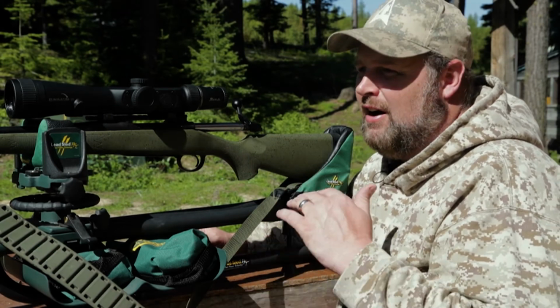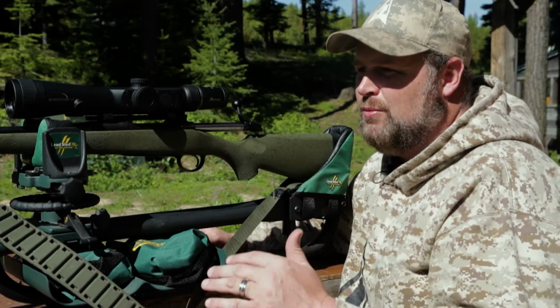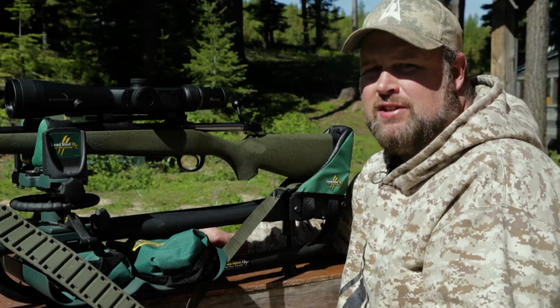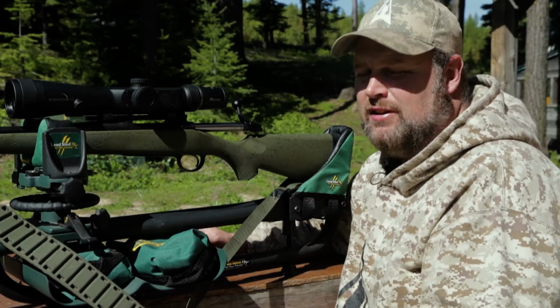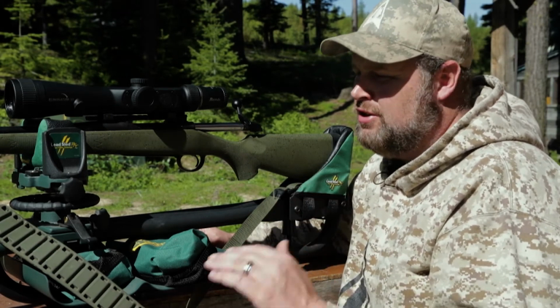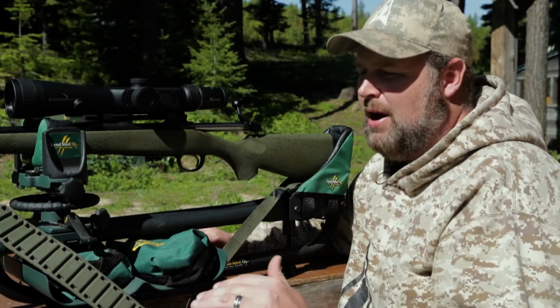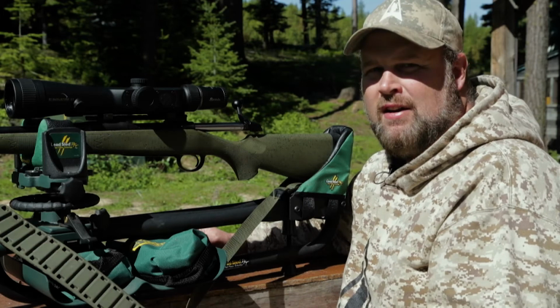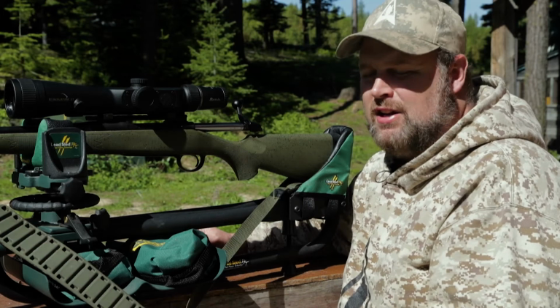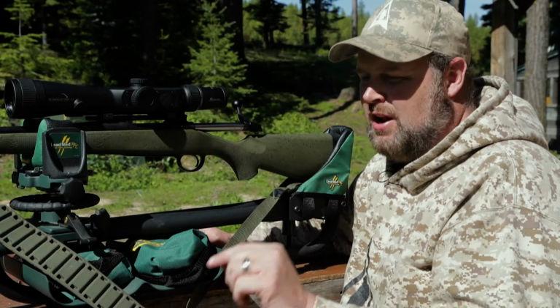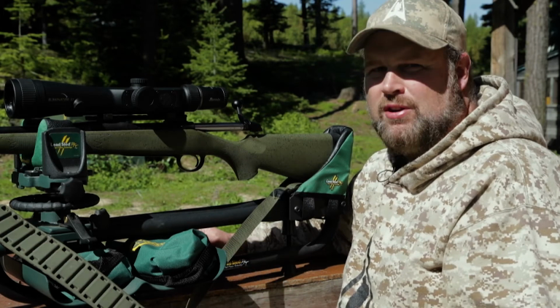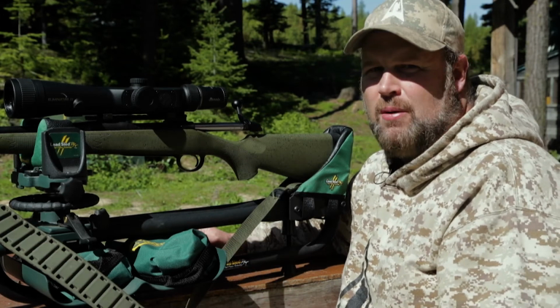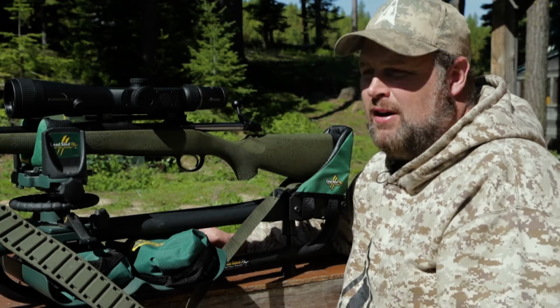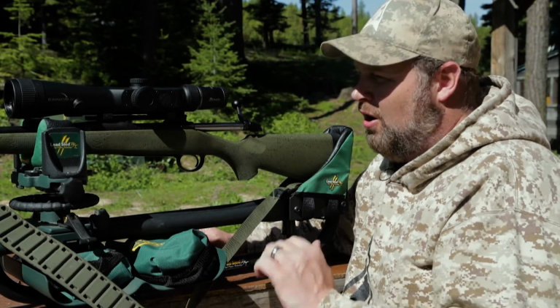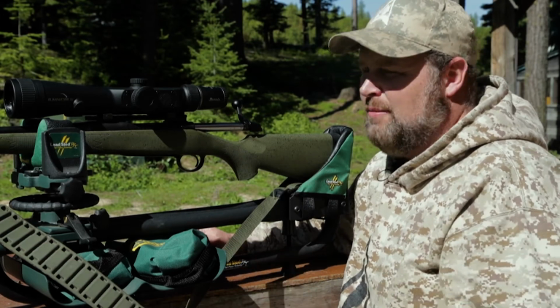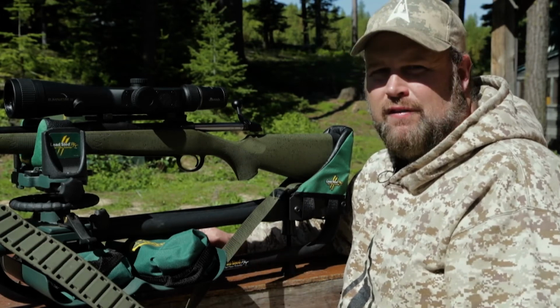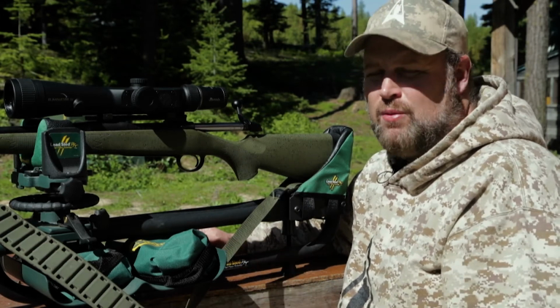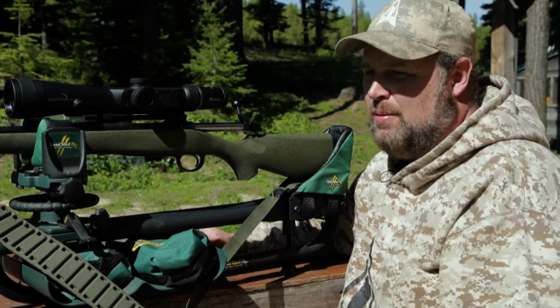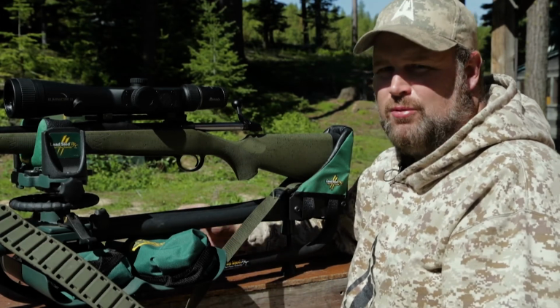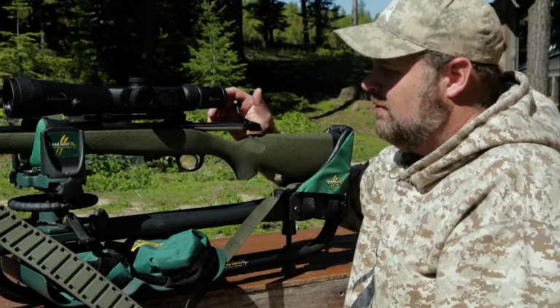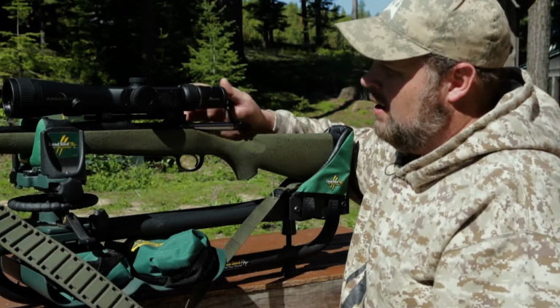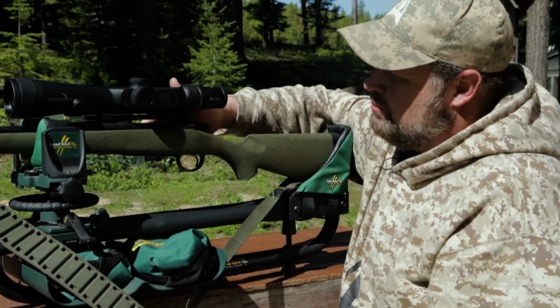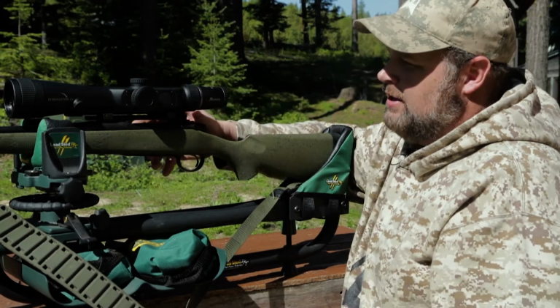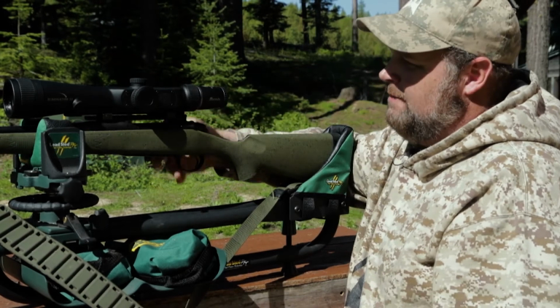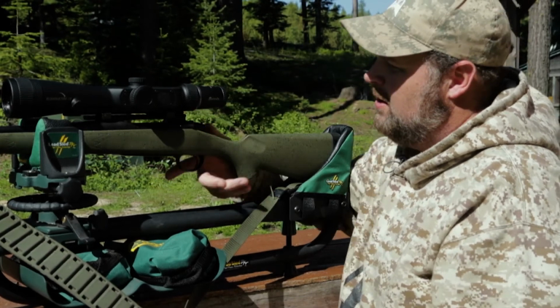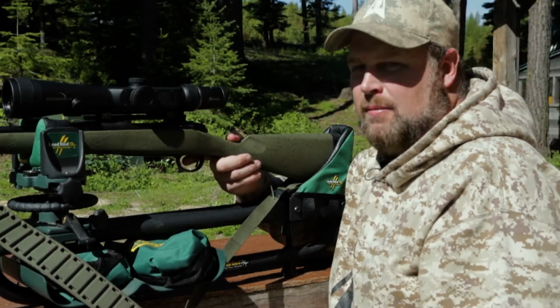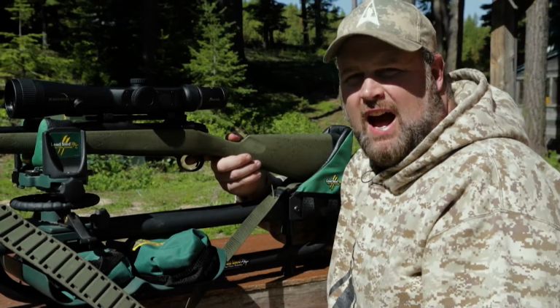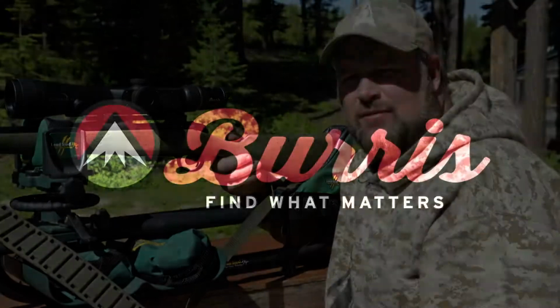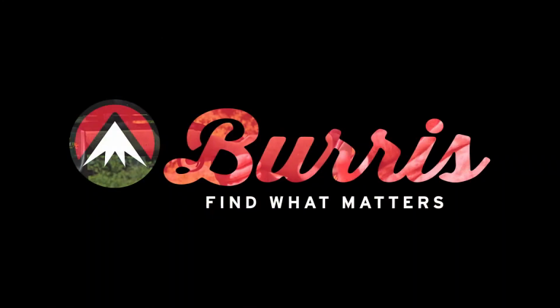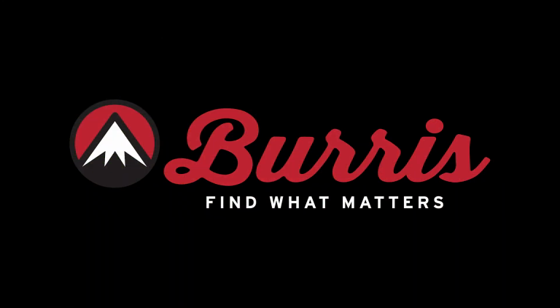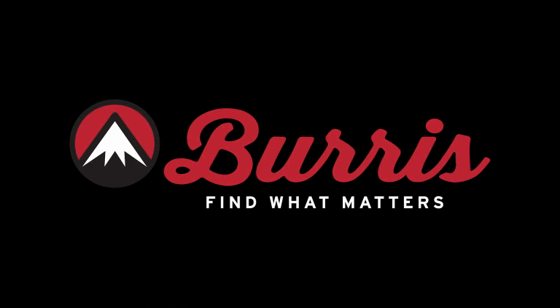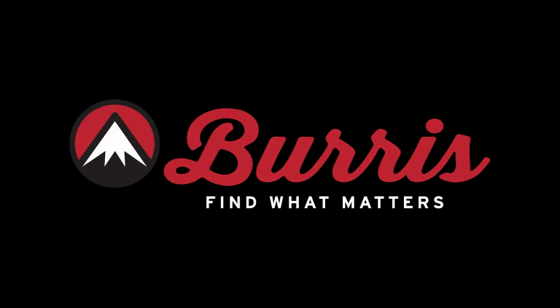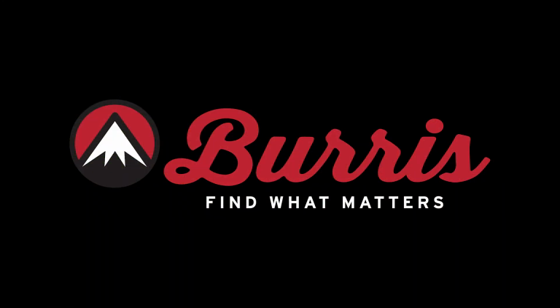I've hunted with it consistently, and you can bet it's the number one scope on all of my rifles whenever possible. Well, I've got some shooting to get done, but that was your Steve's Outdoor Adventures tip of the week.